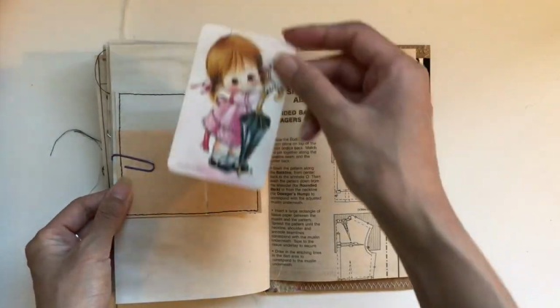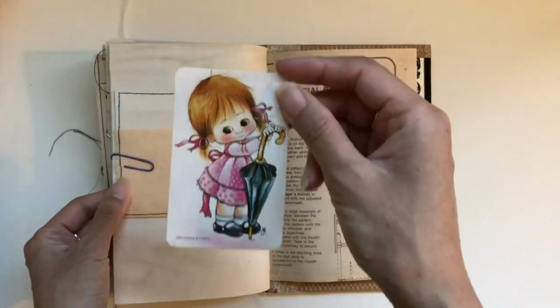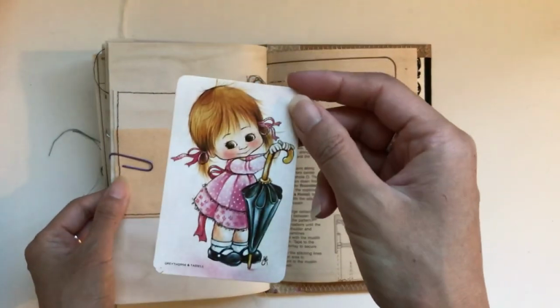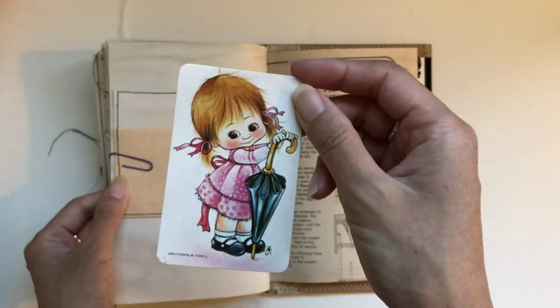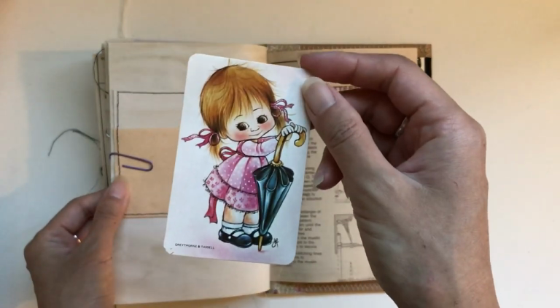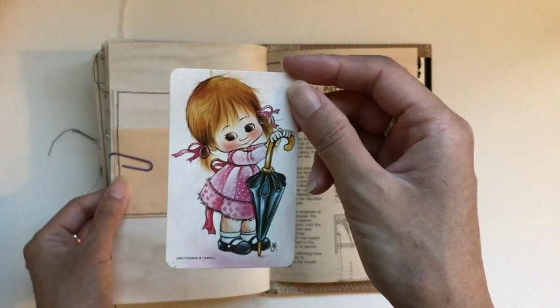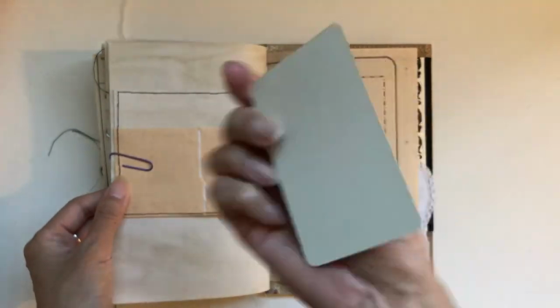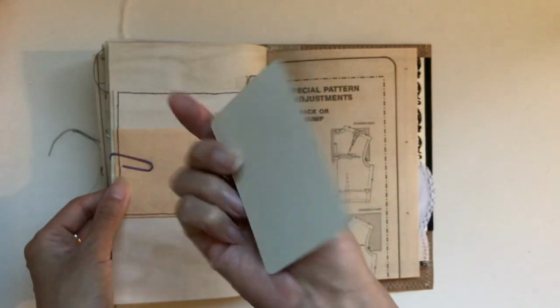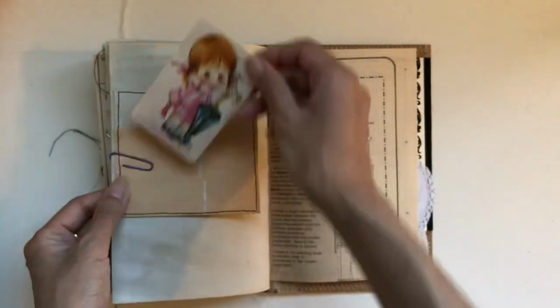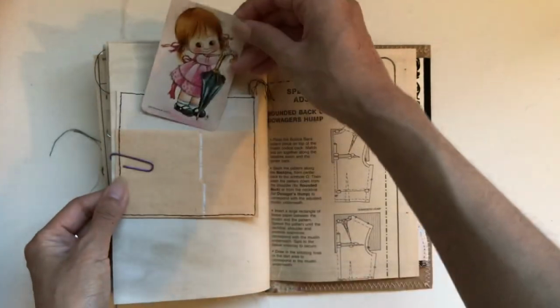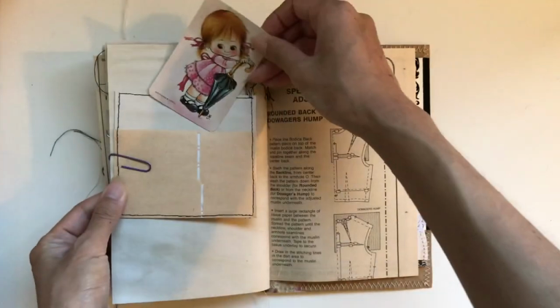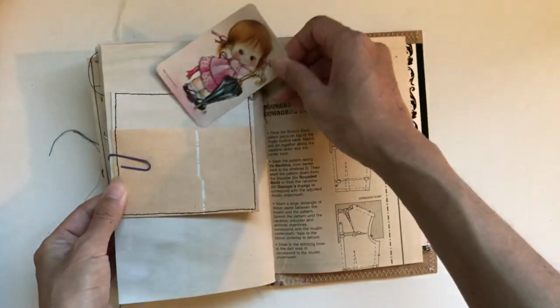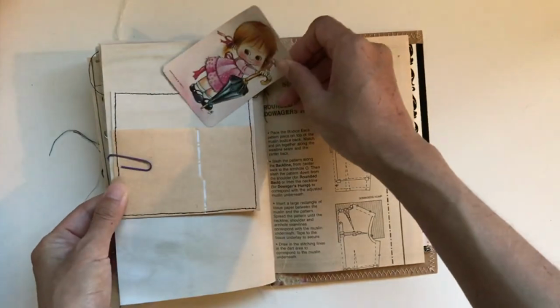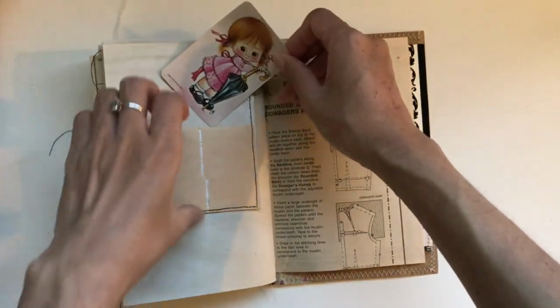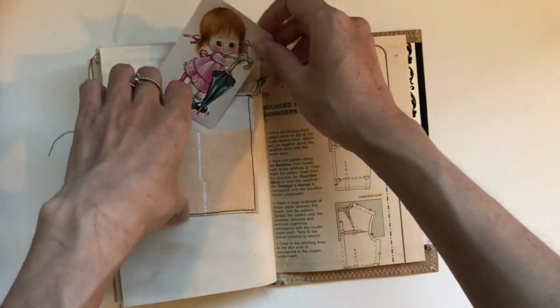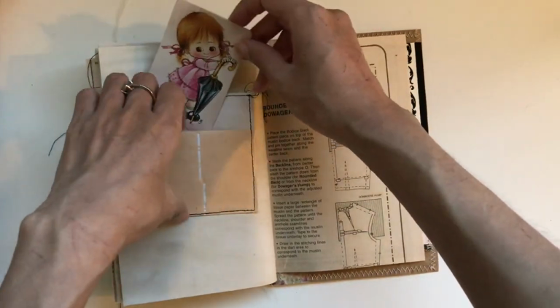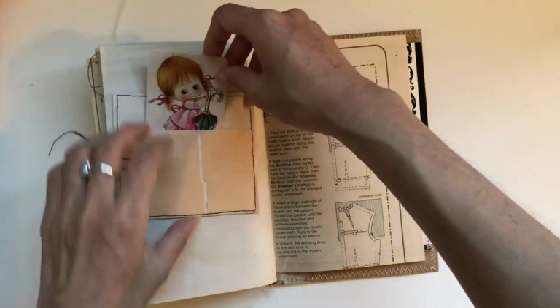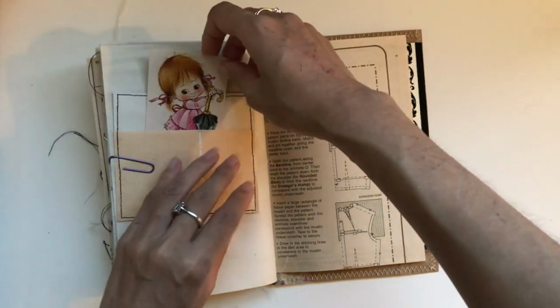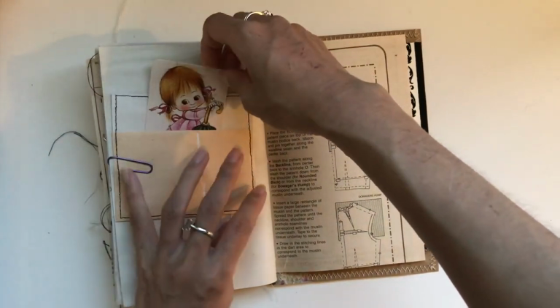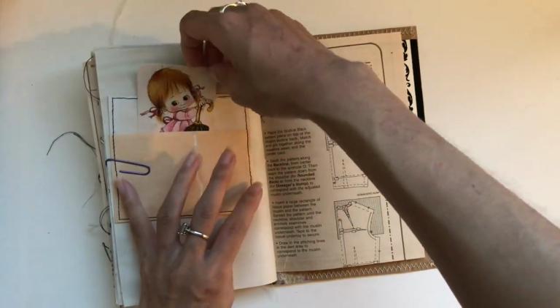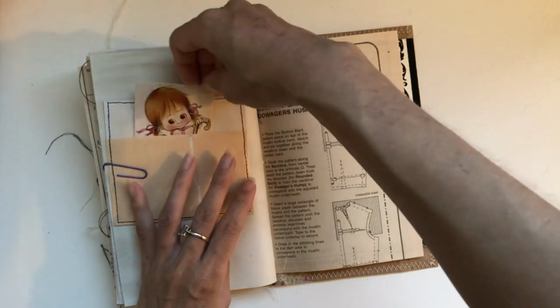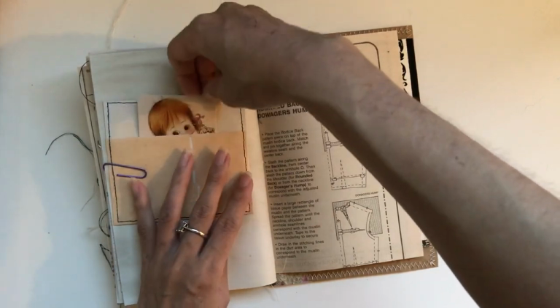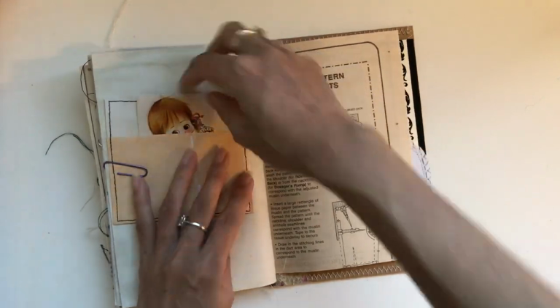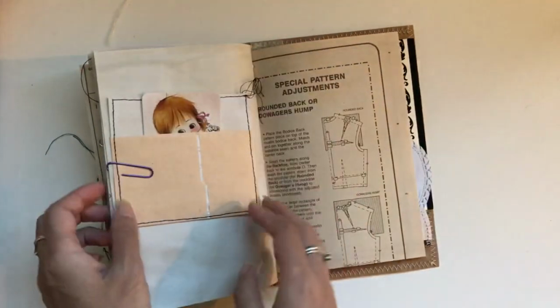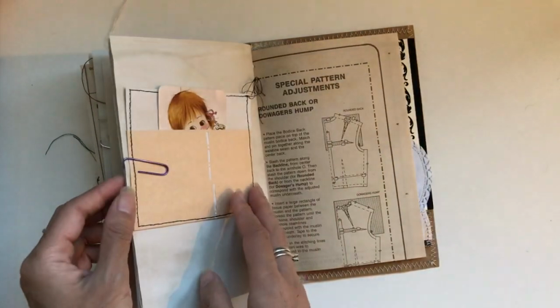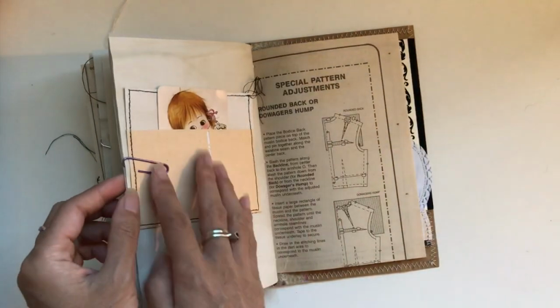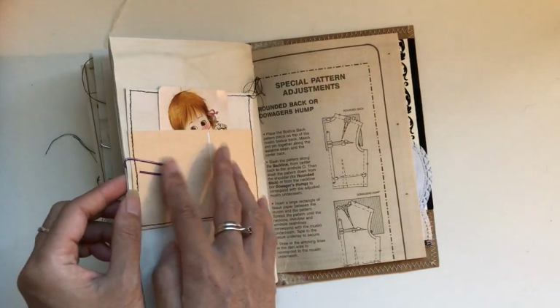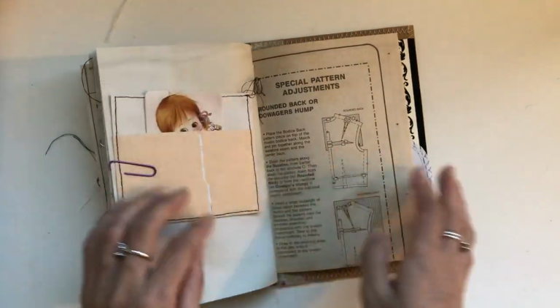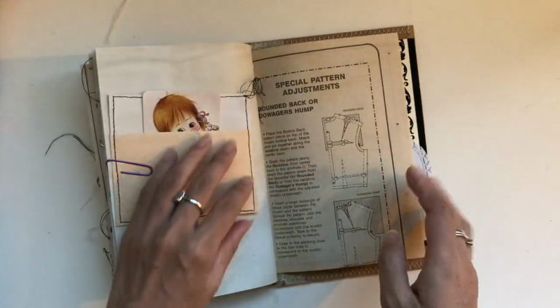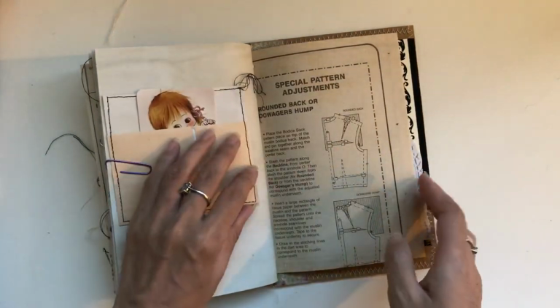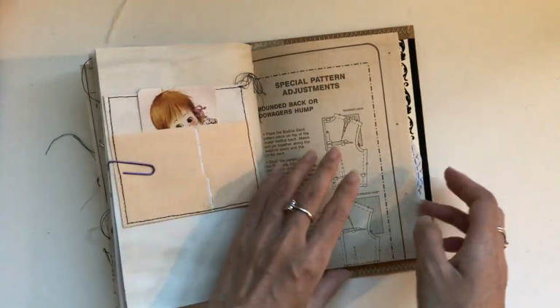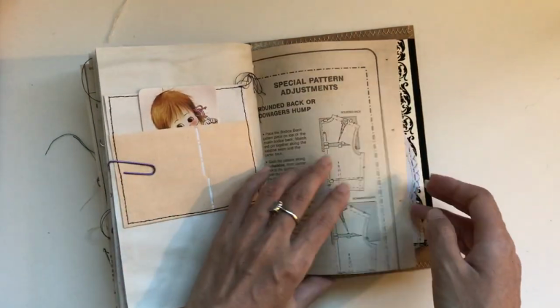And inside is a vintage swap card — so cute. I didn't have a lot of purple, so I just used pink instead of purple. But all the paper clips are kind of colour-coordinated with purple to add that touch of purple in there.